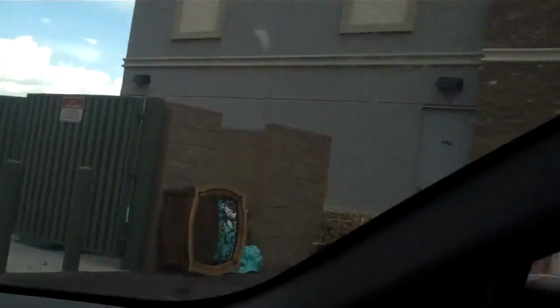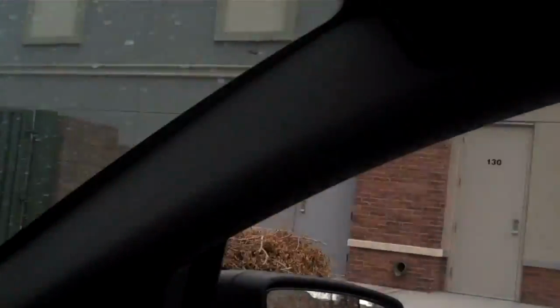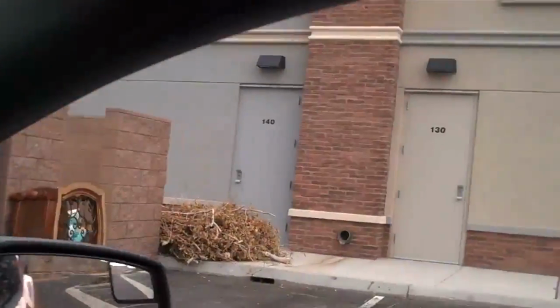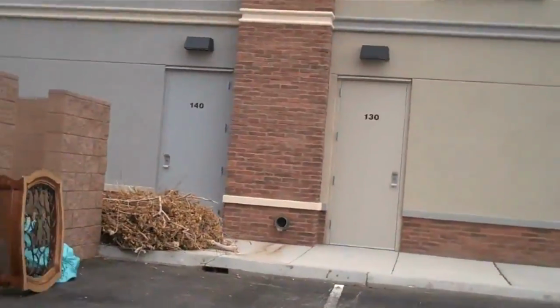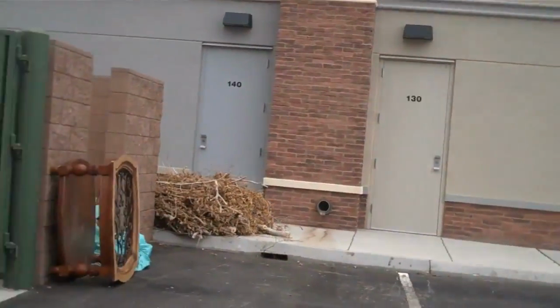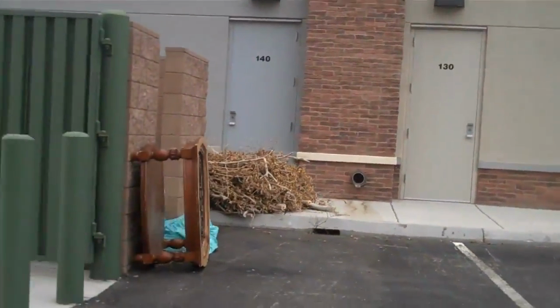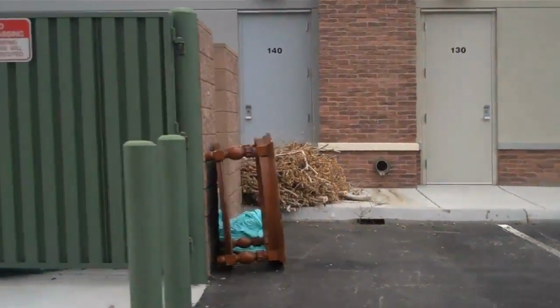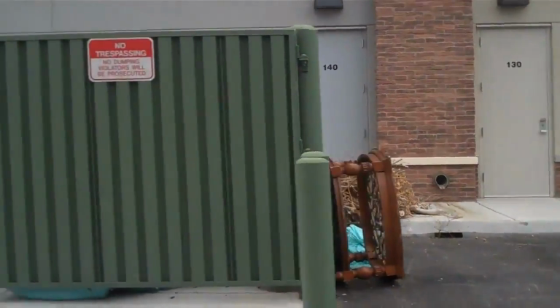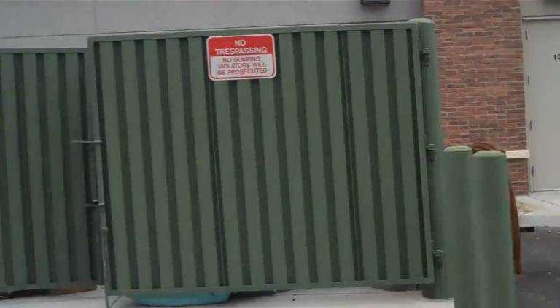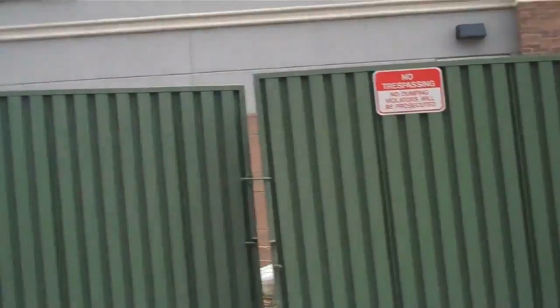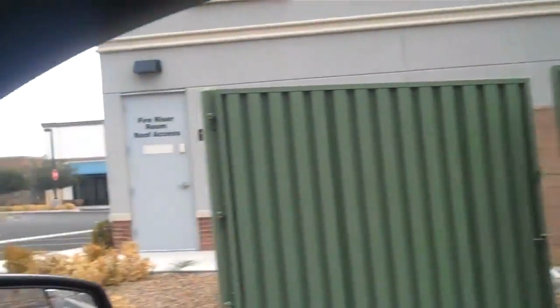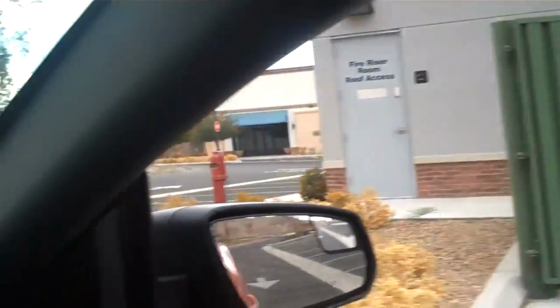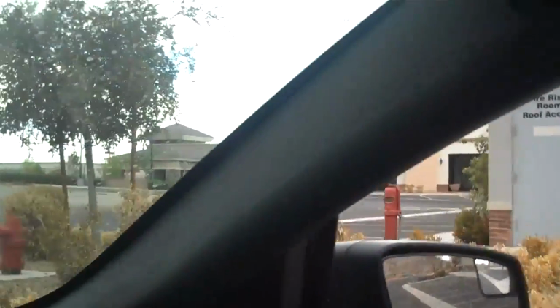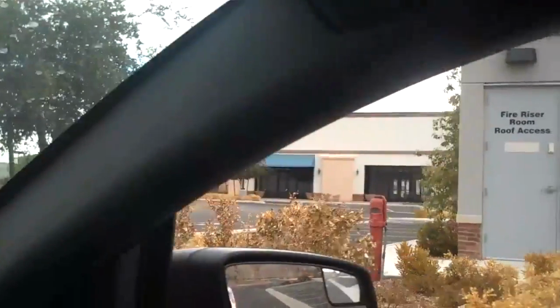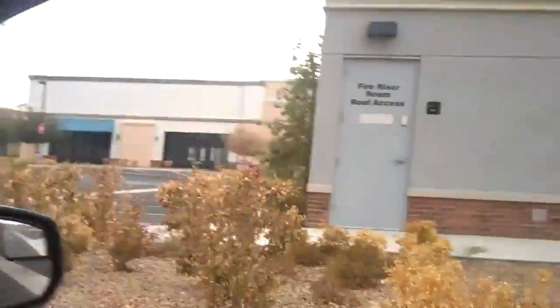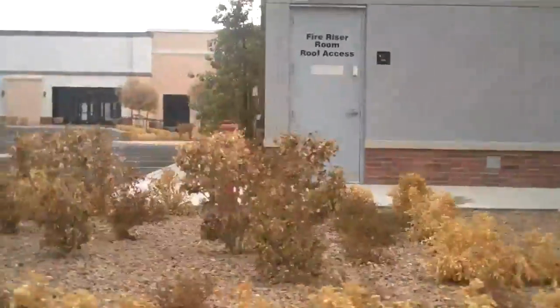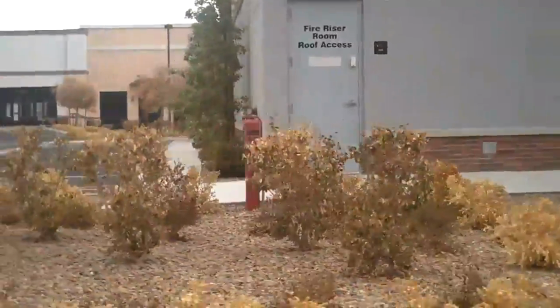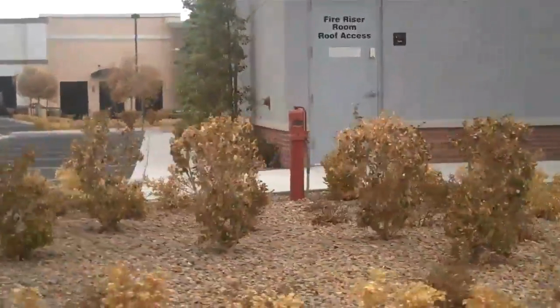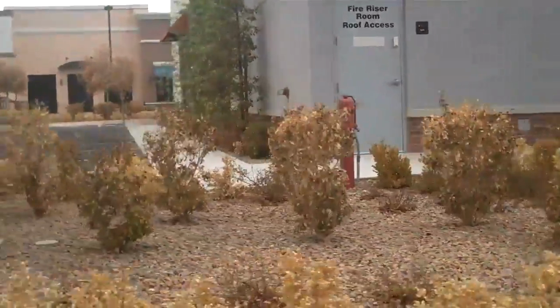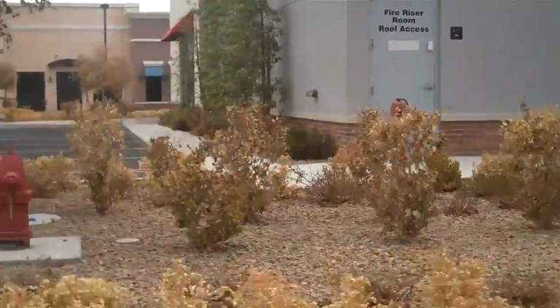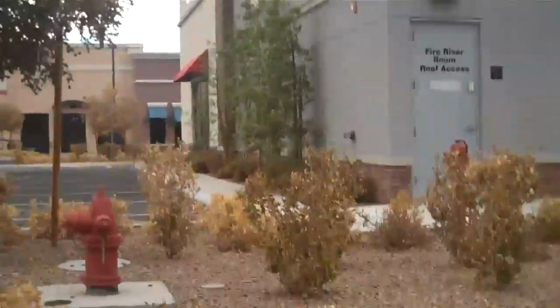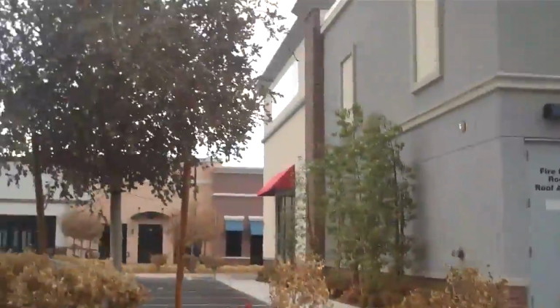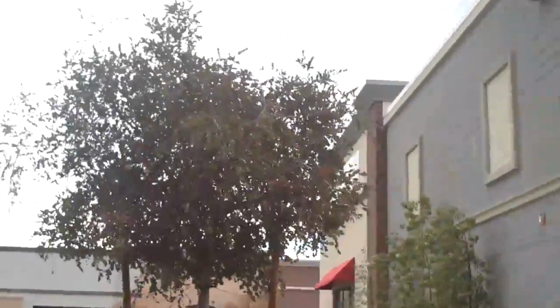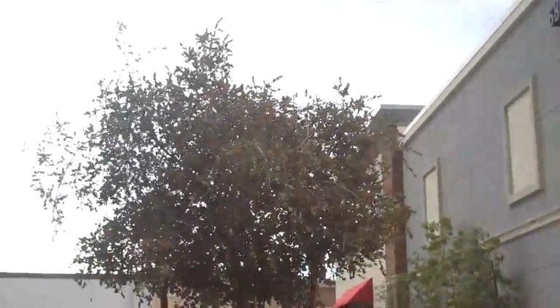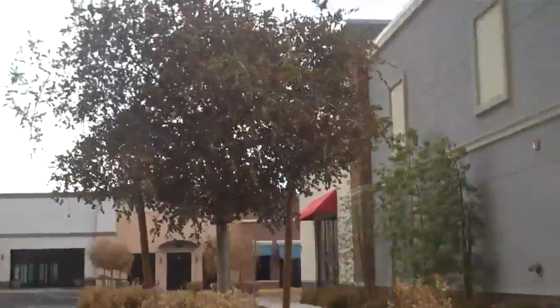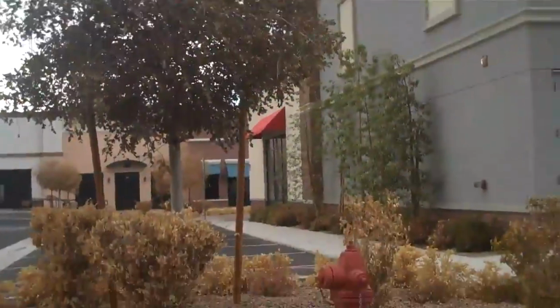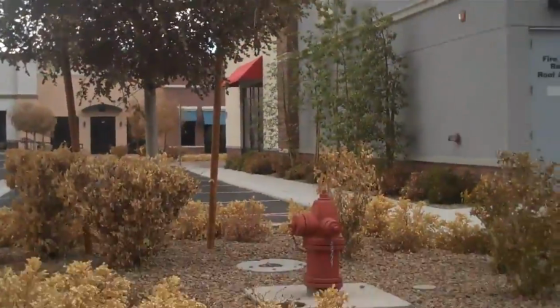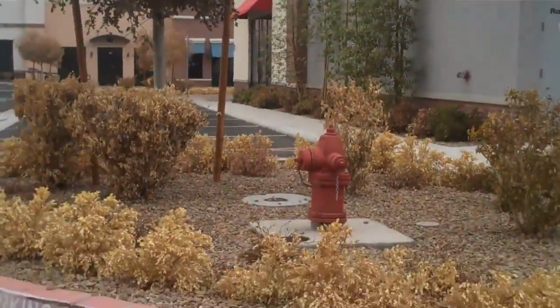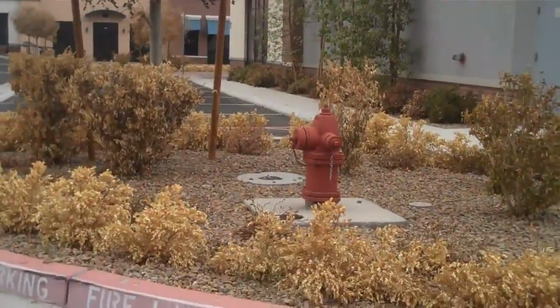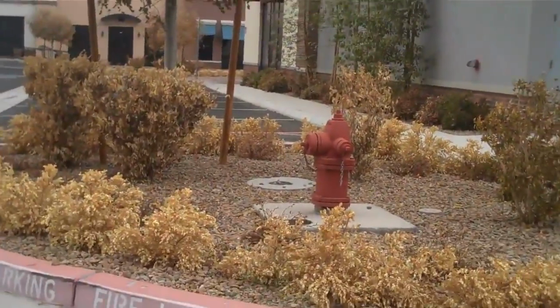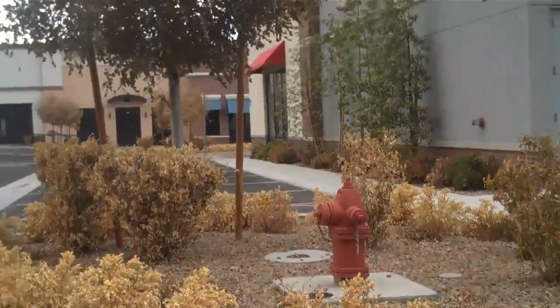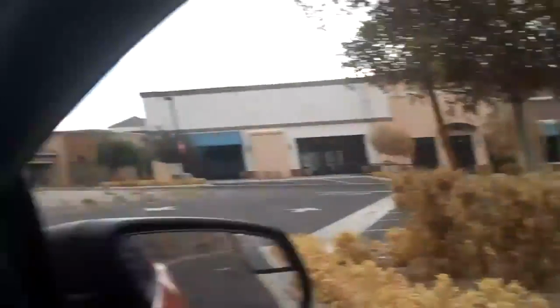Somebody dumped a table off a landscaping job as well. You can see there the trees and bushes are just about dead.